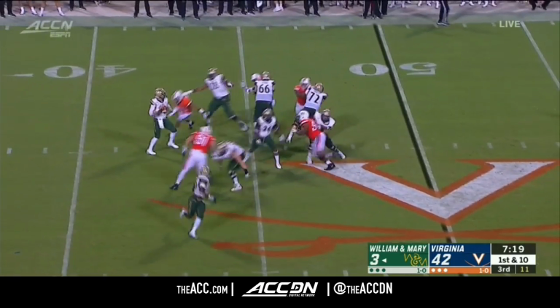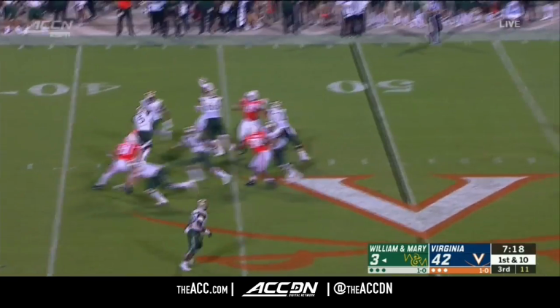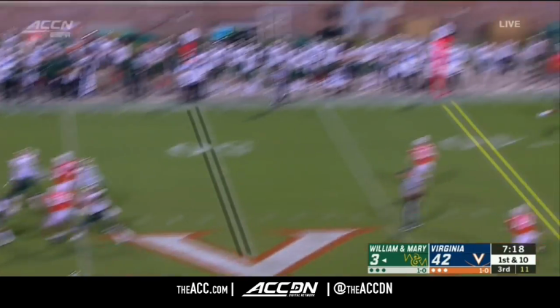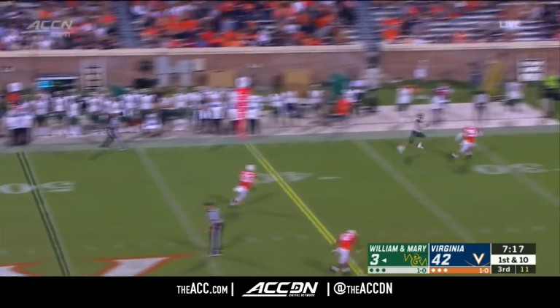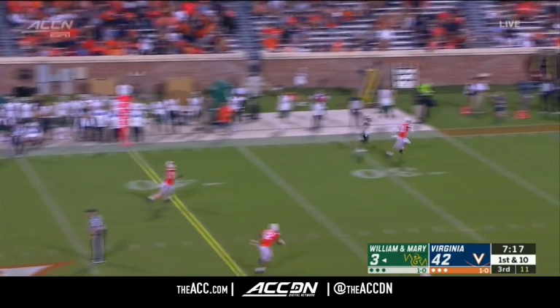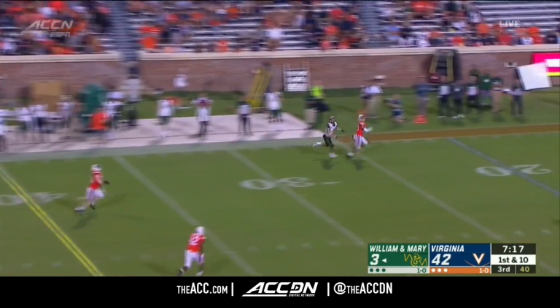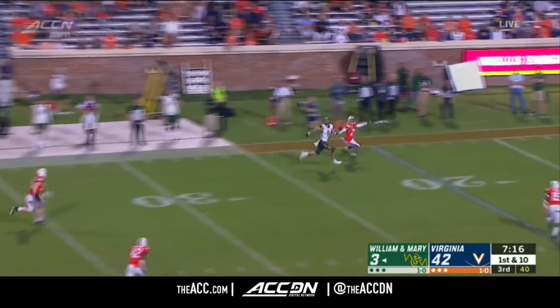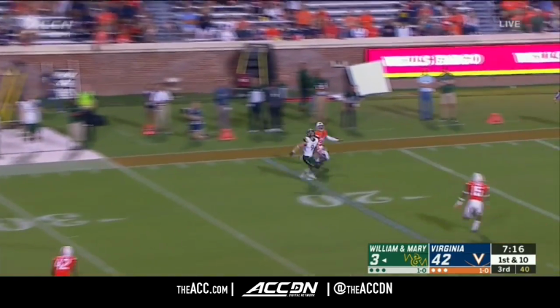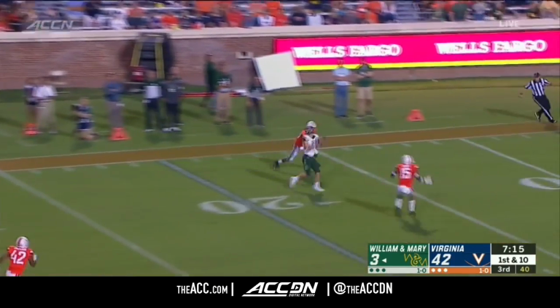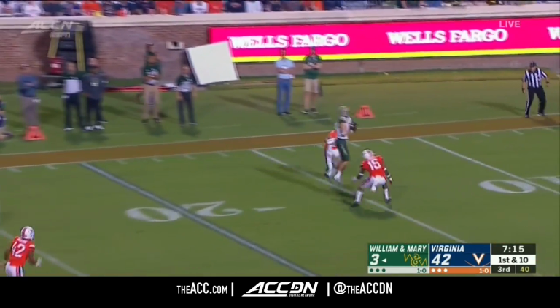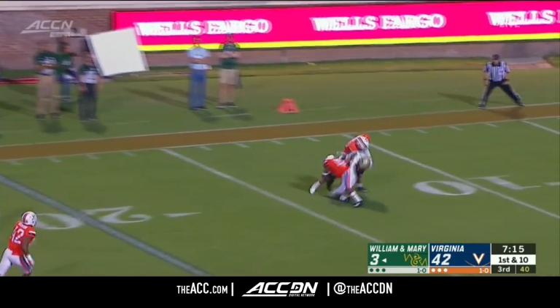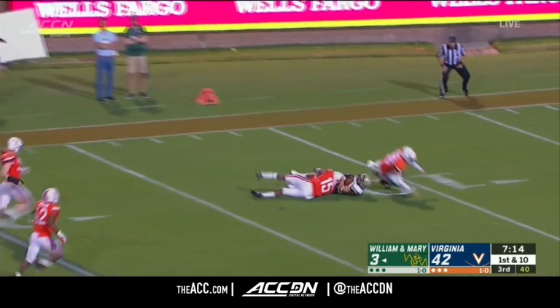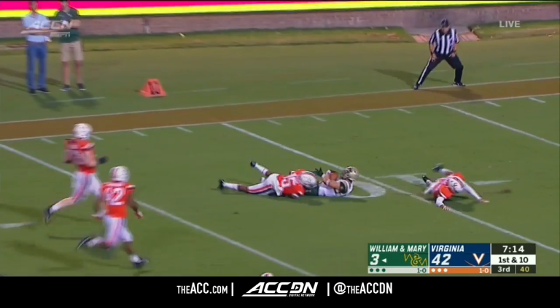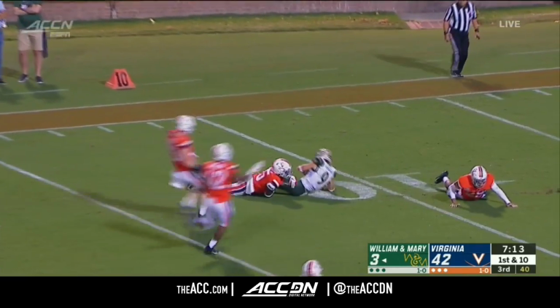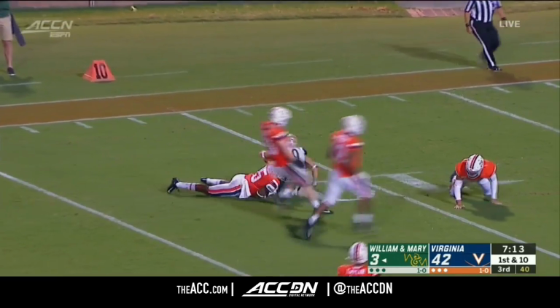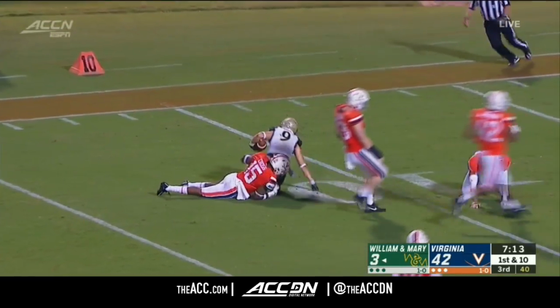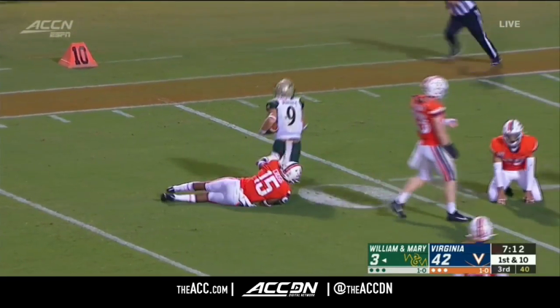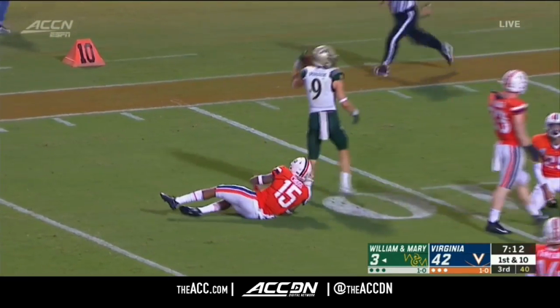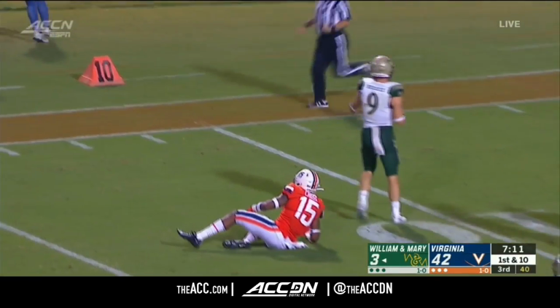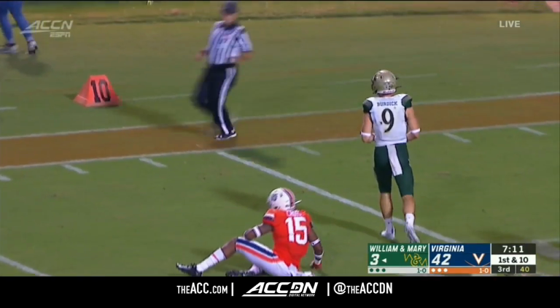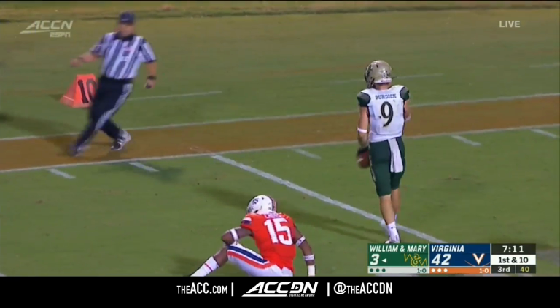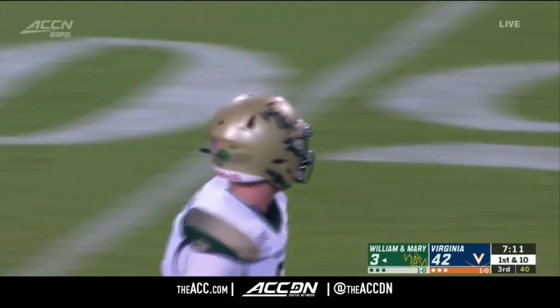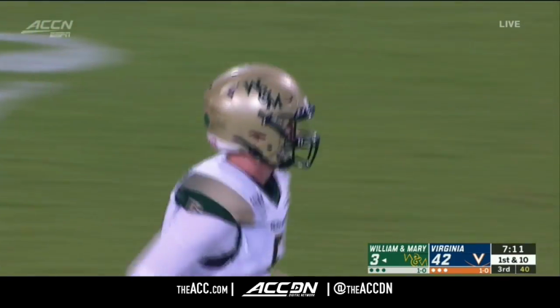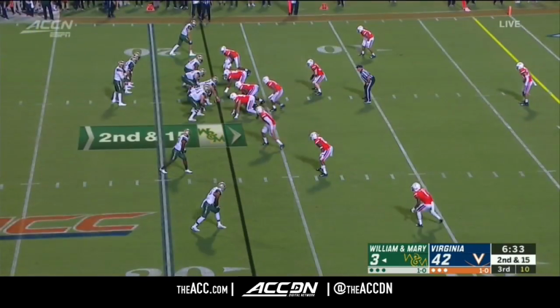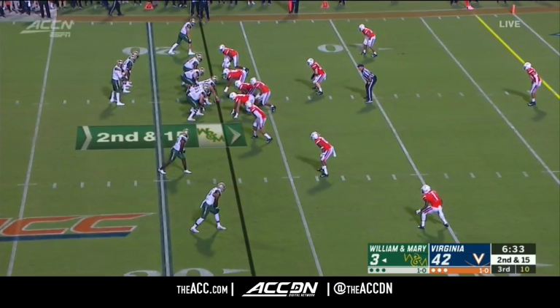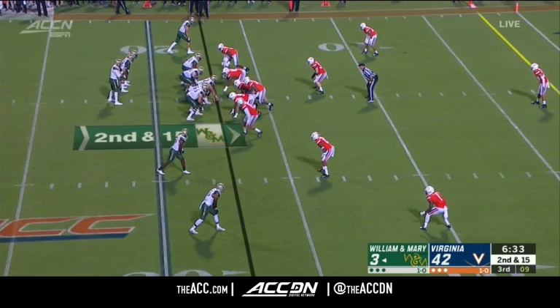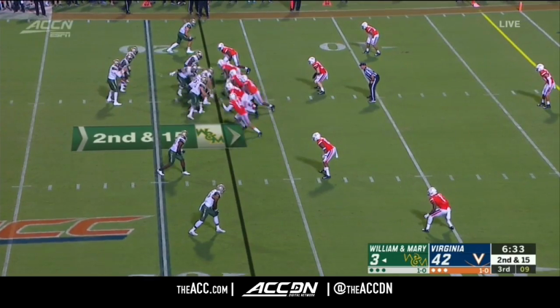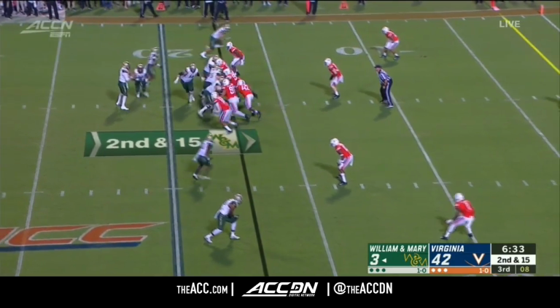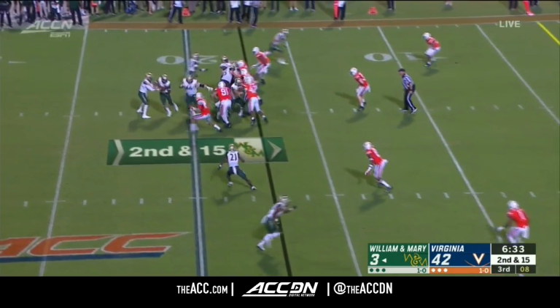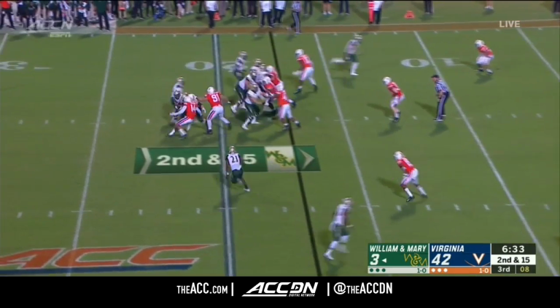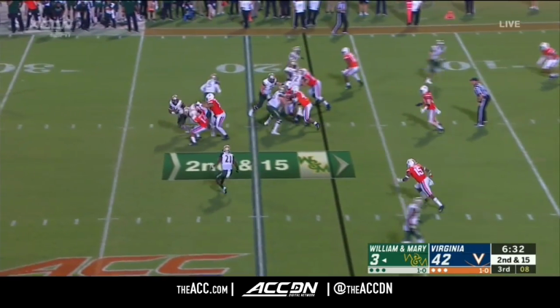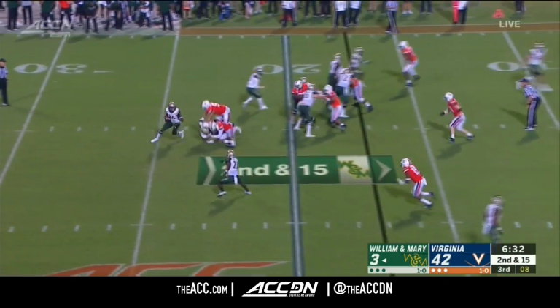Kilton Anderson — grad transfer from Coastal Carolina — in at quarterback. And he finds Burdick downfield near the 10-yard line. First year of a new system for this team.